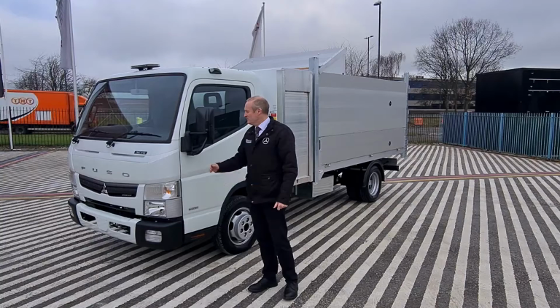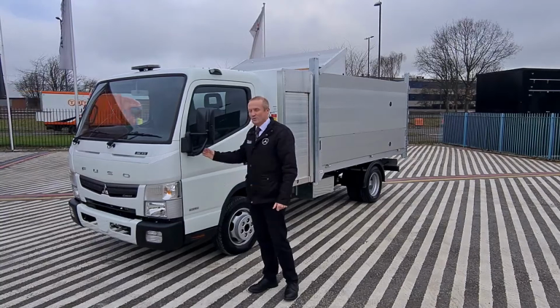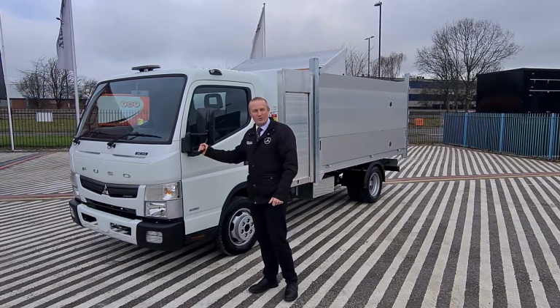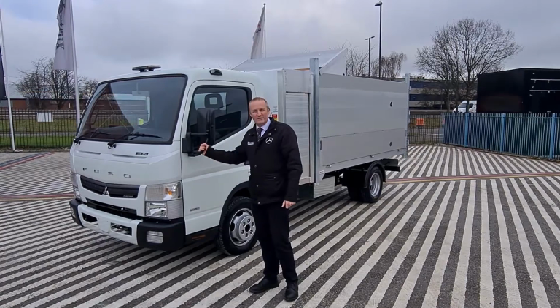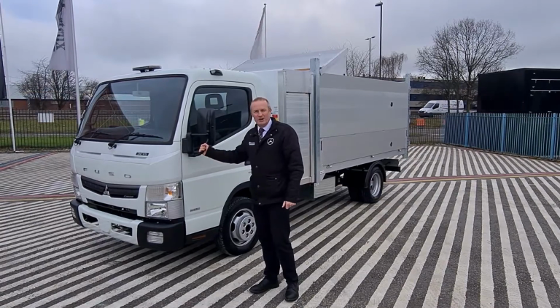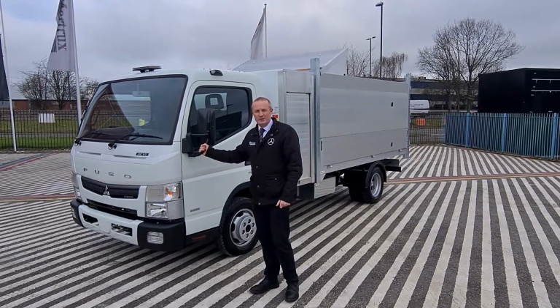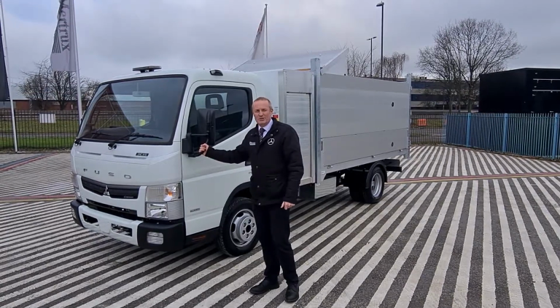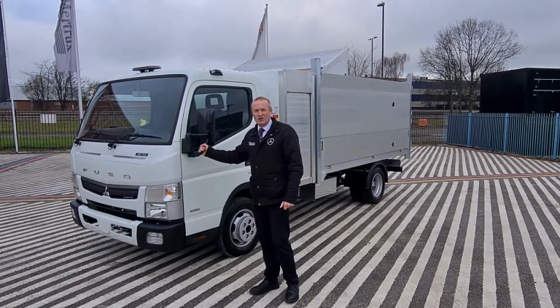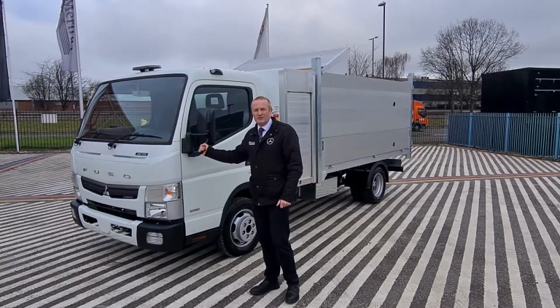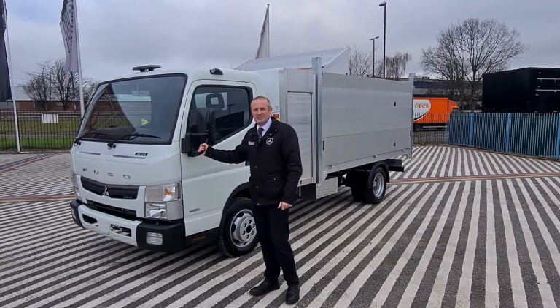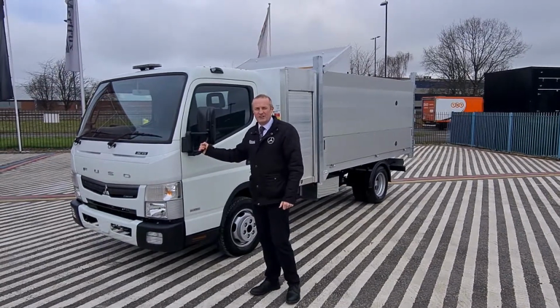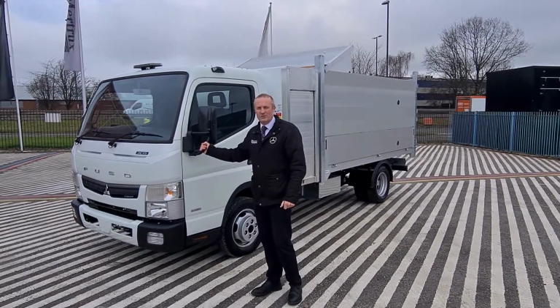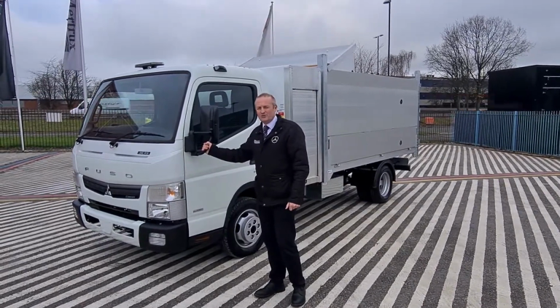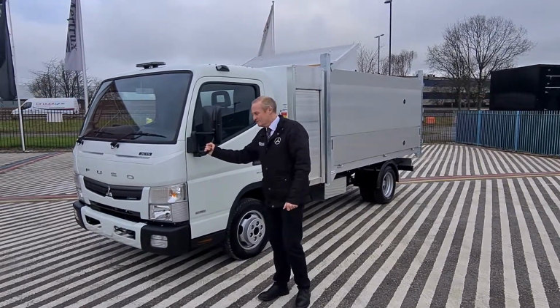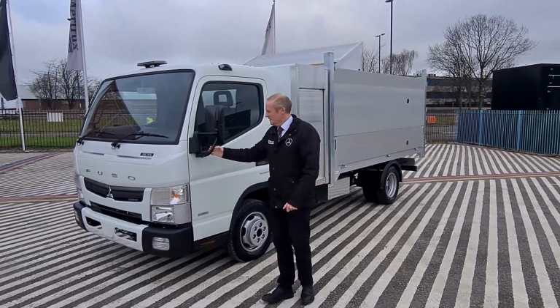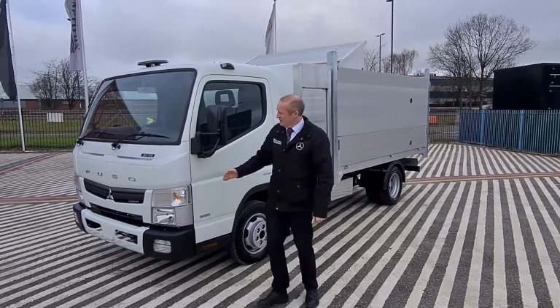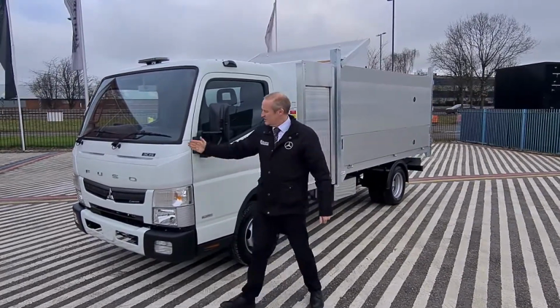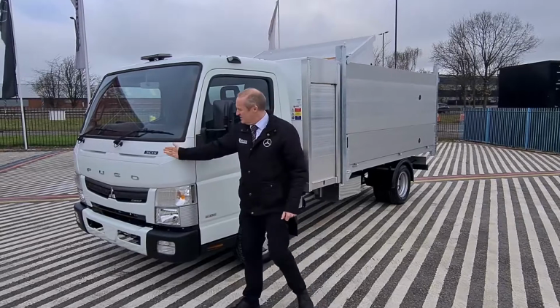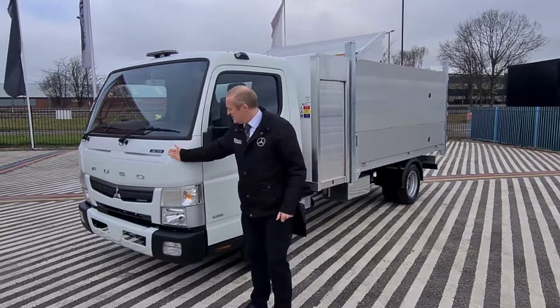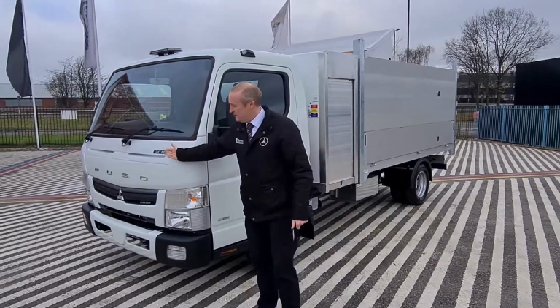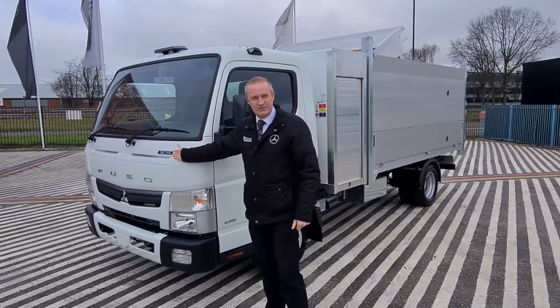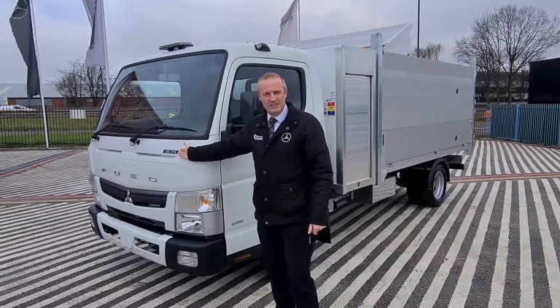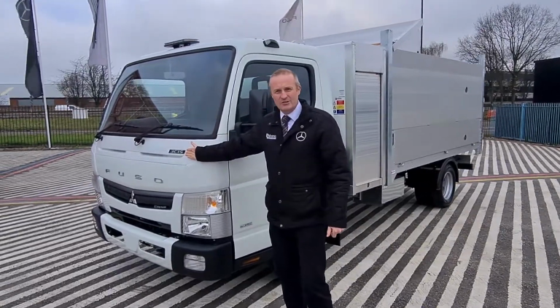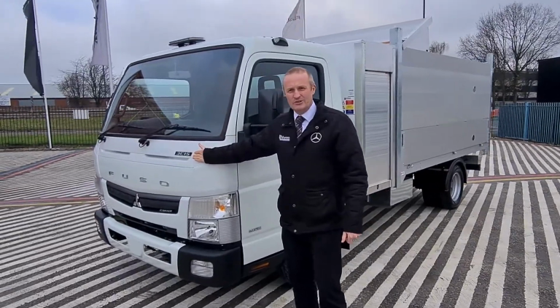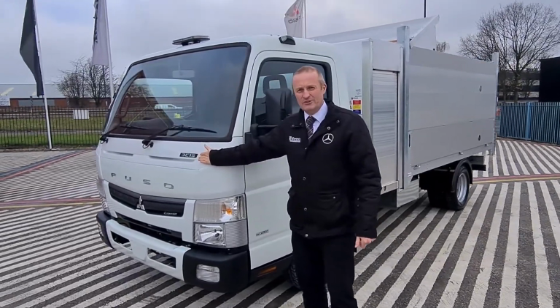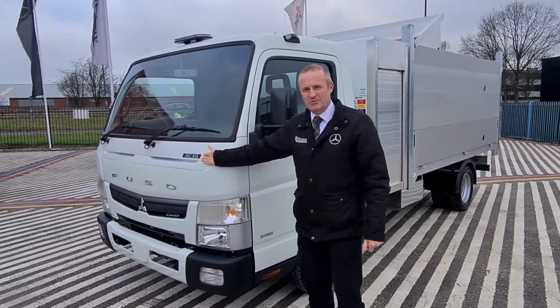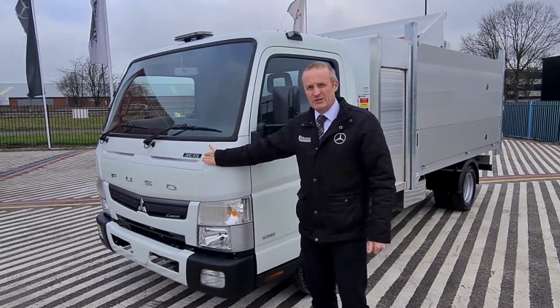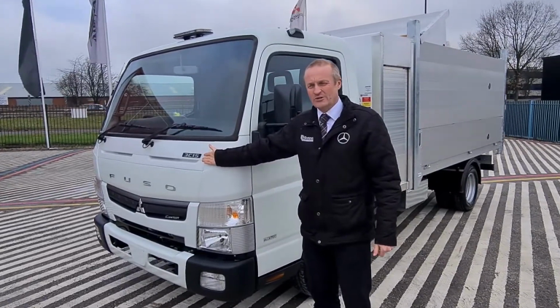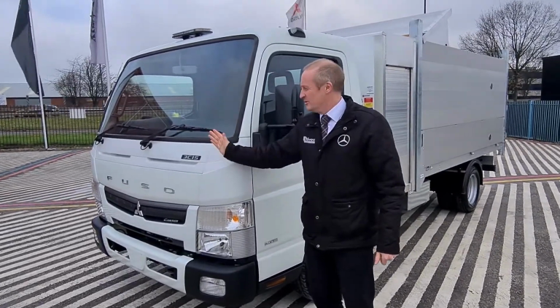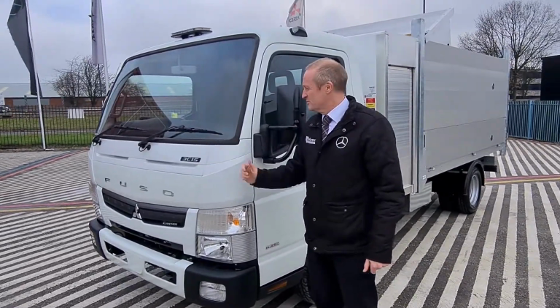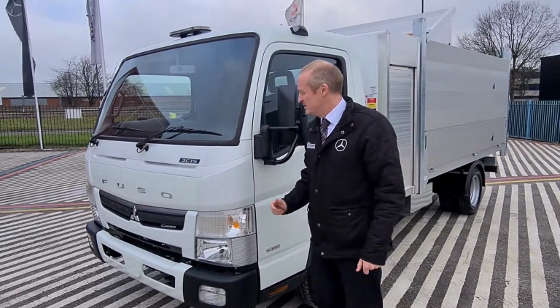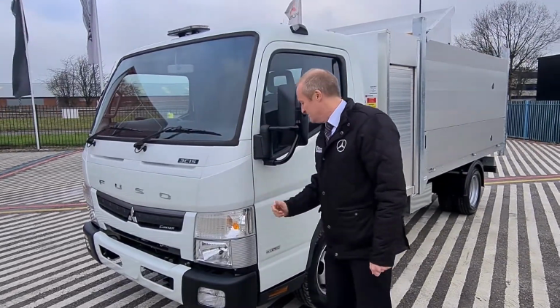Welcome to the walk round of our new stock Canter Arboricultural. It's a 3C15, 115 brake horse with an automatic gearbox.